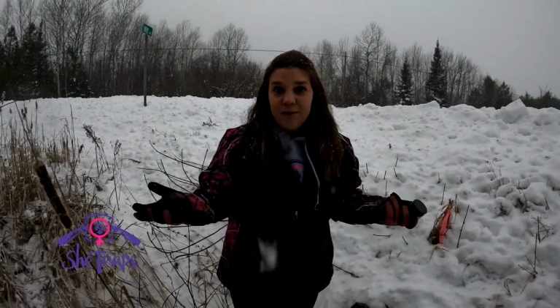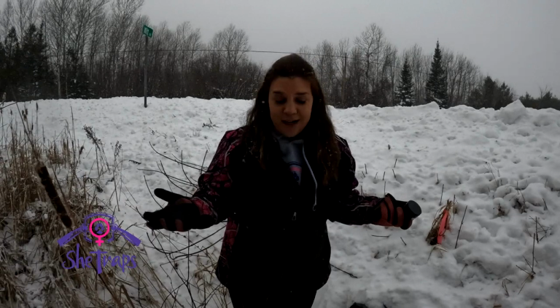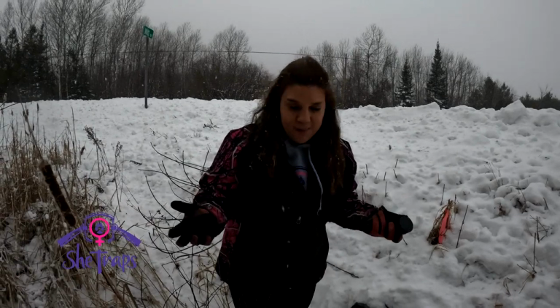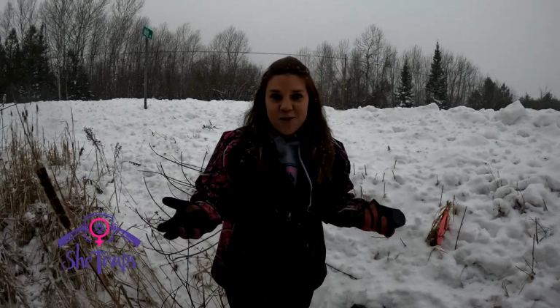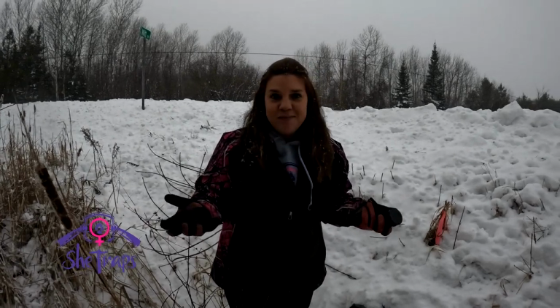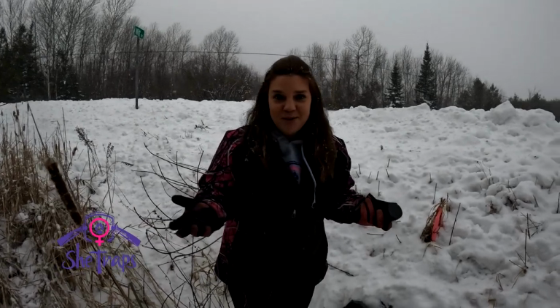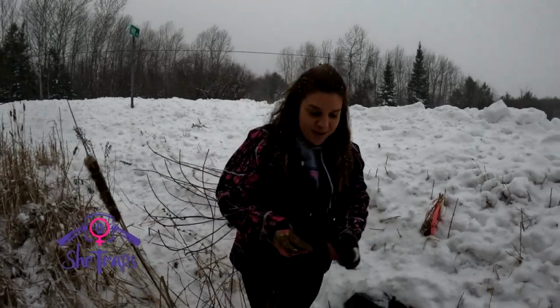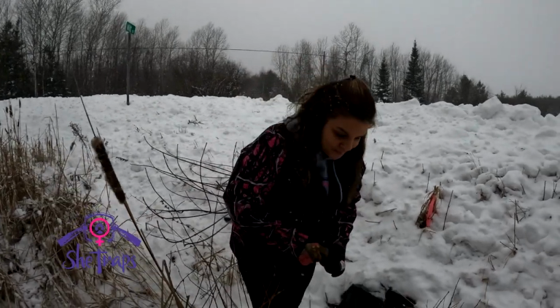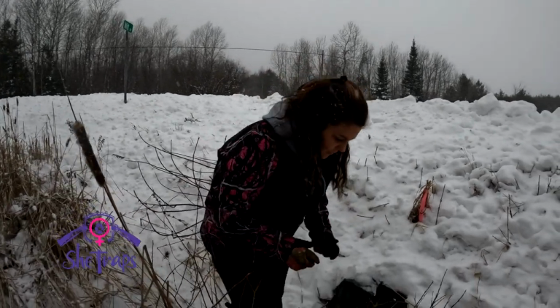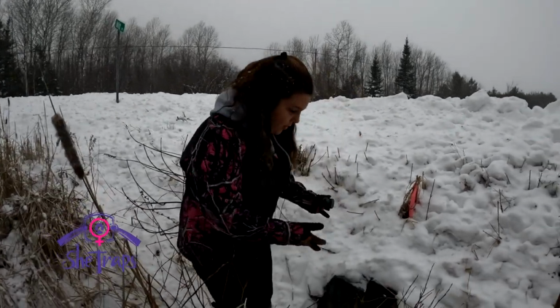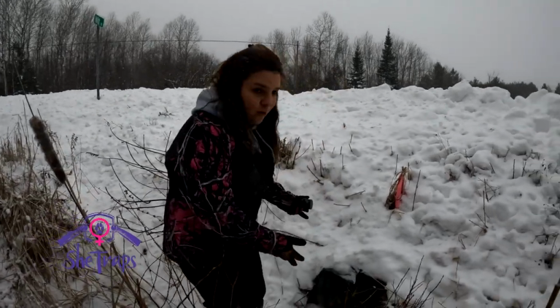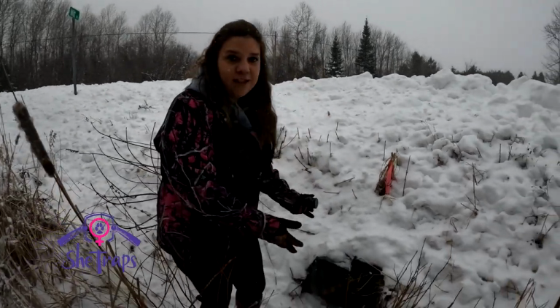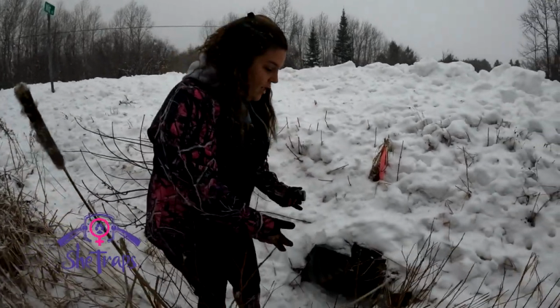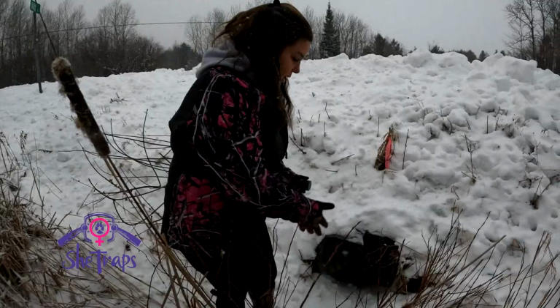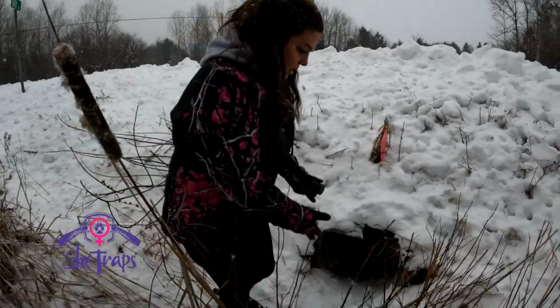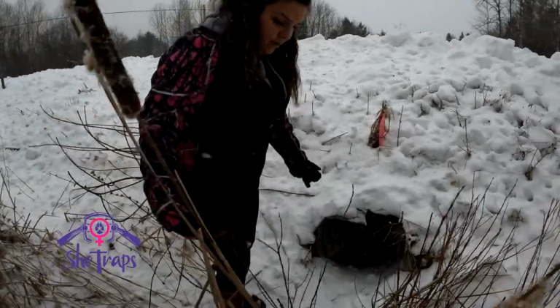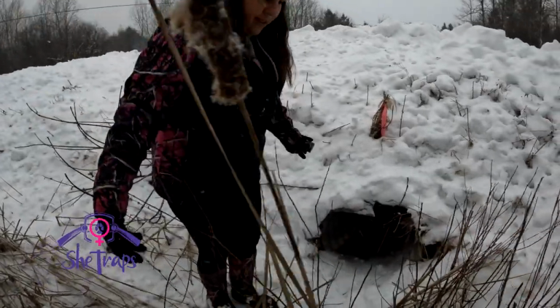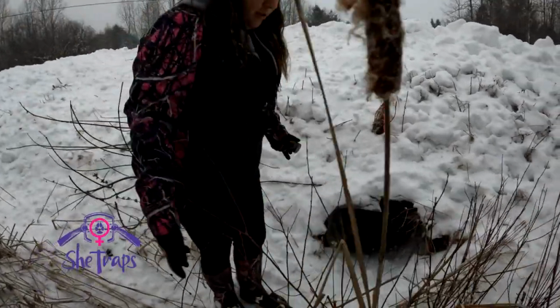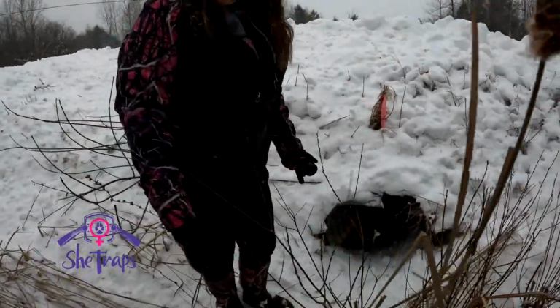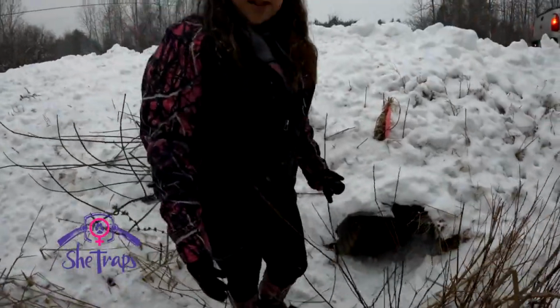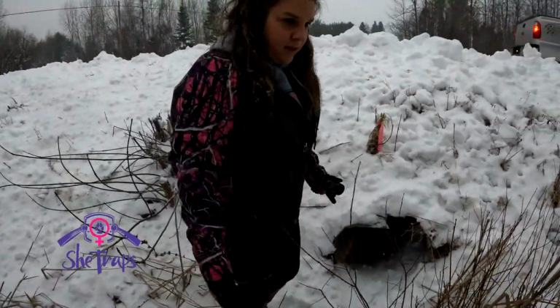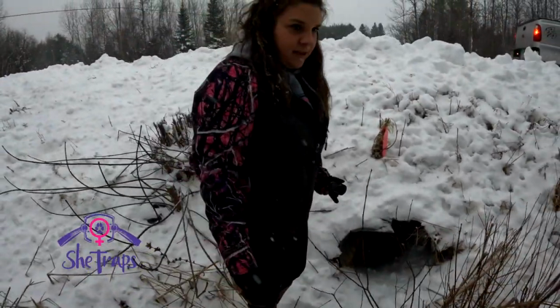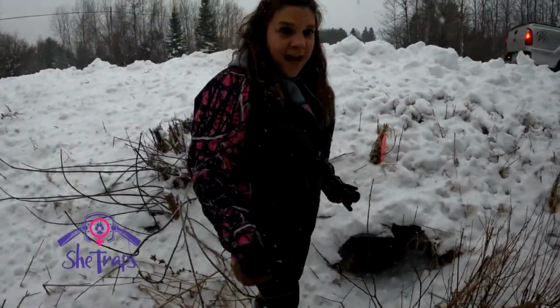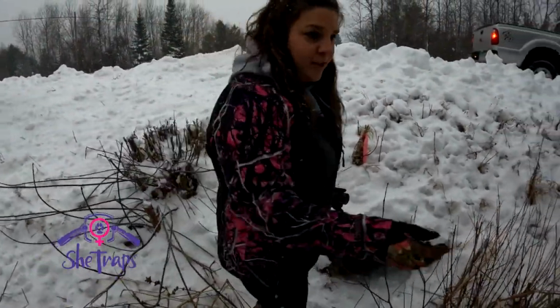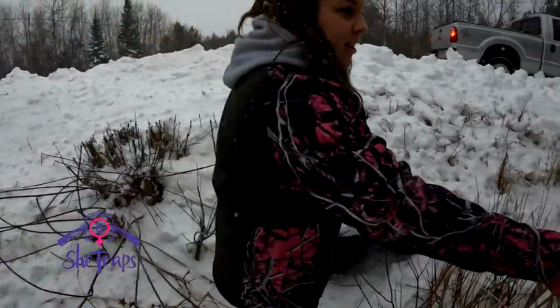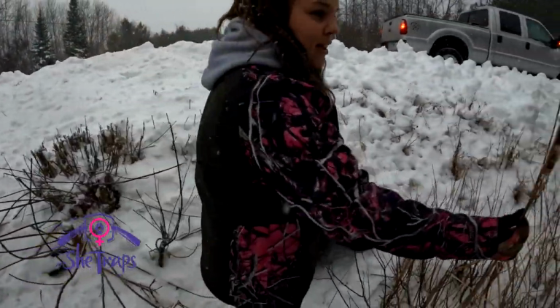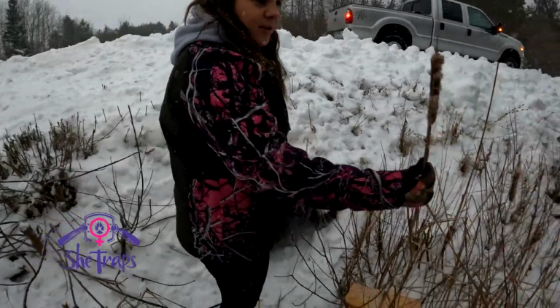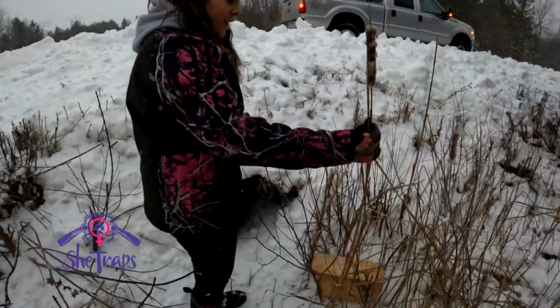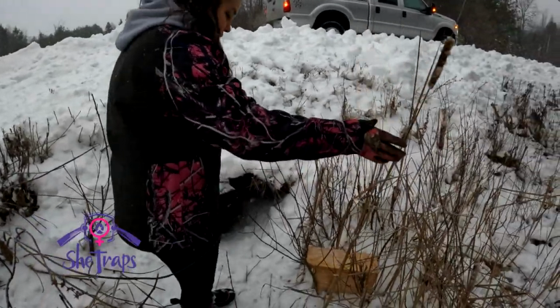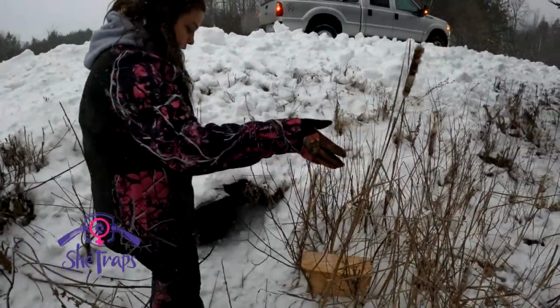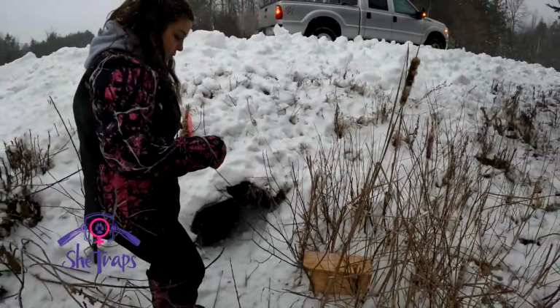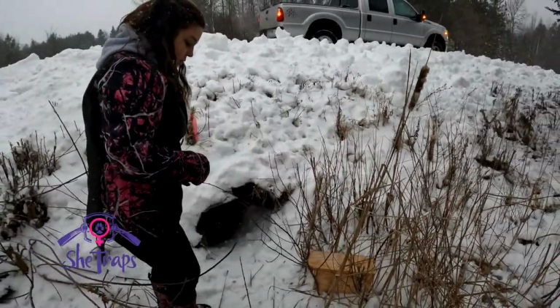But while we're here I might as well show you how I'm setting up this weasel box. We have a culvert here and I really like setting up these culverts. There's cattails here as you can see, which is usually a good sign of weasels.